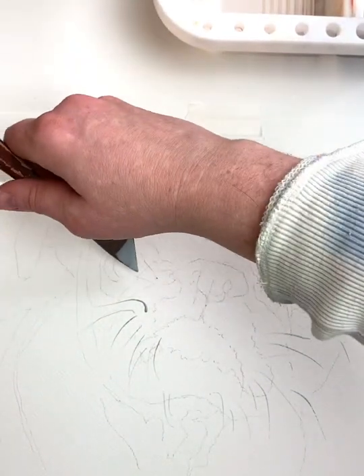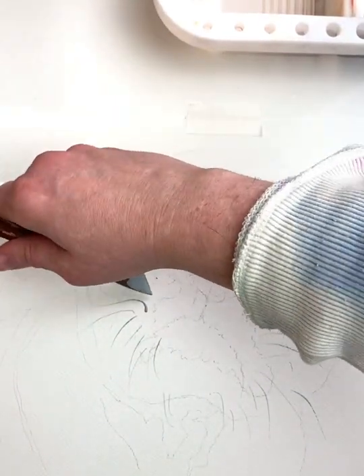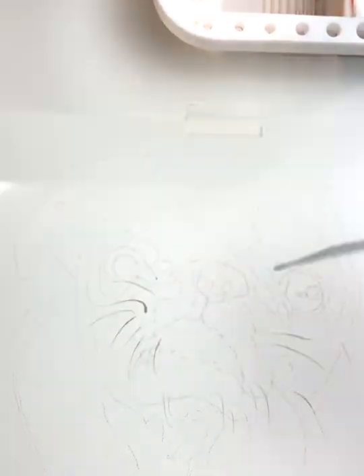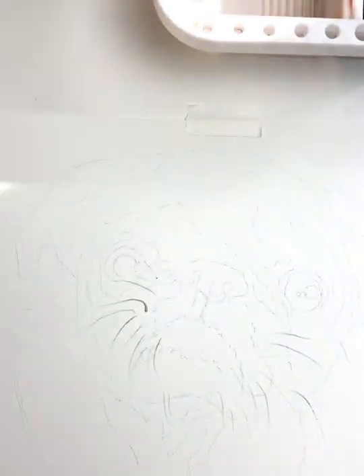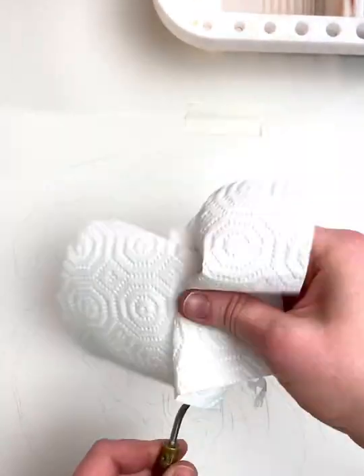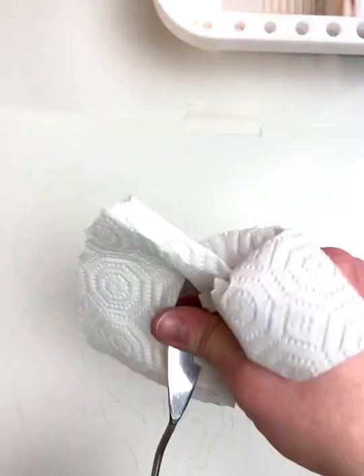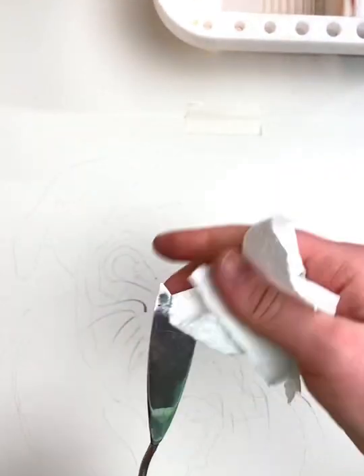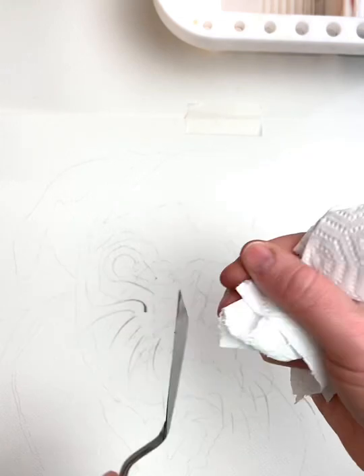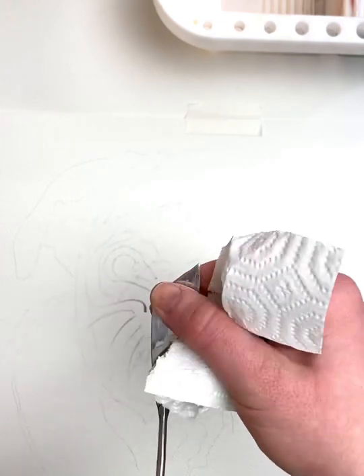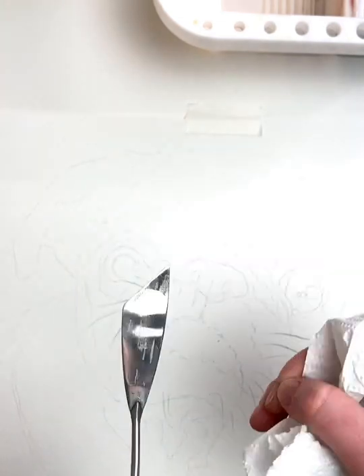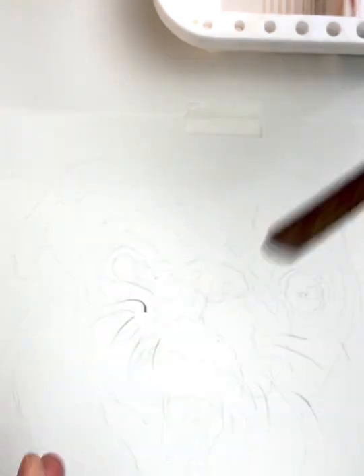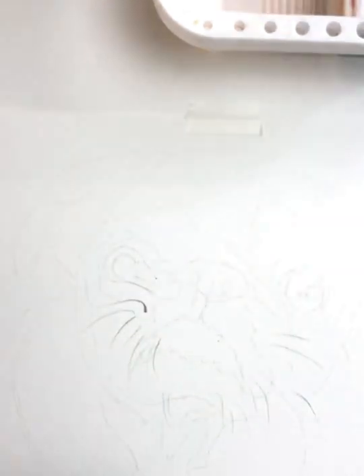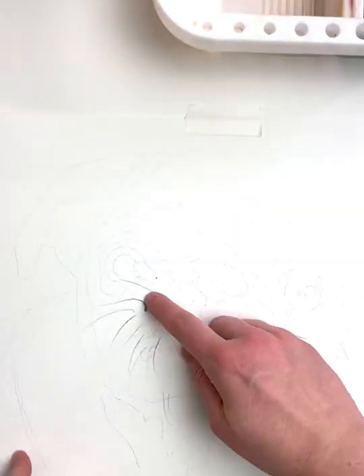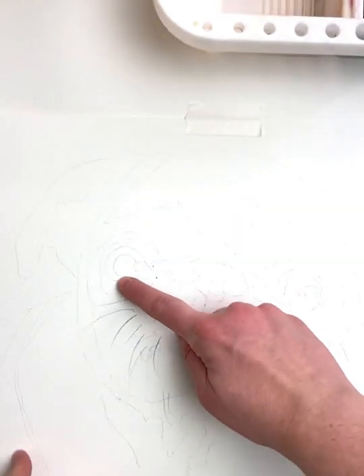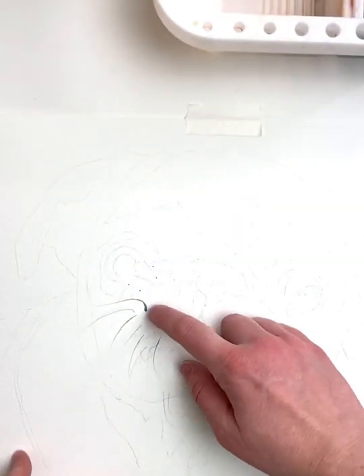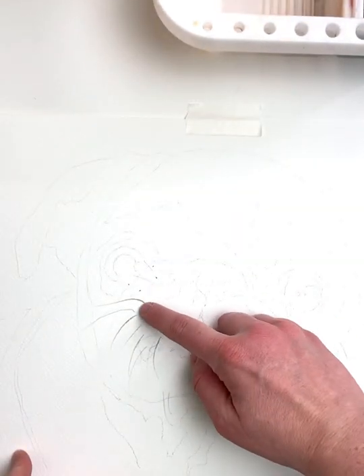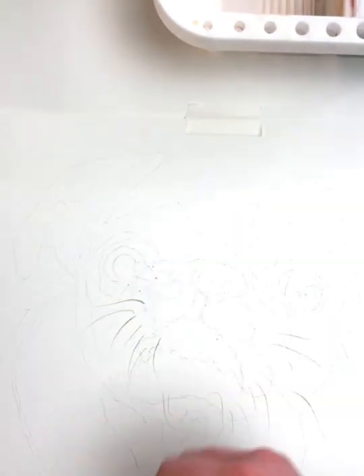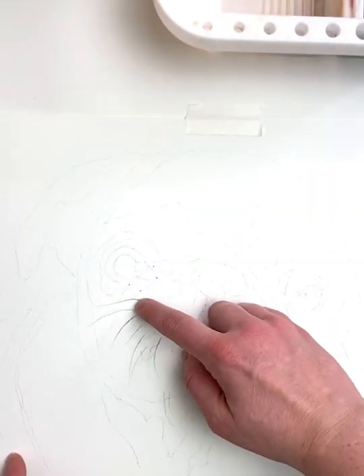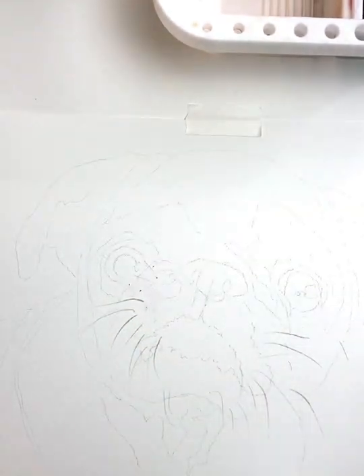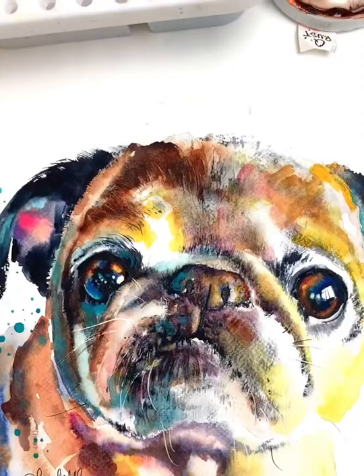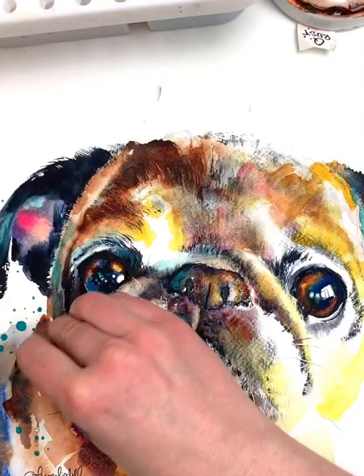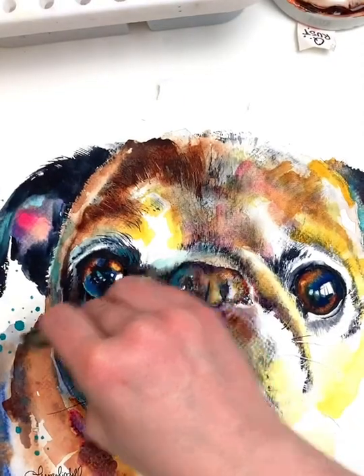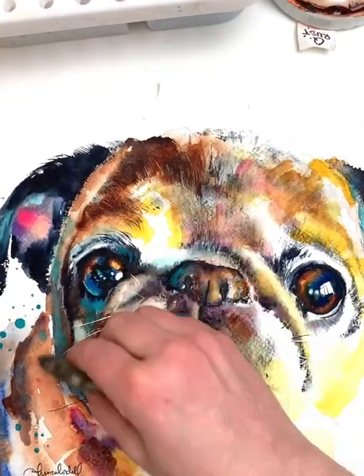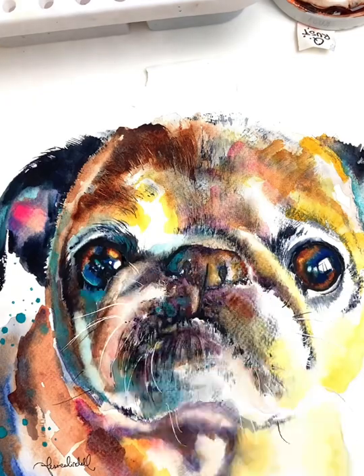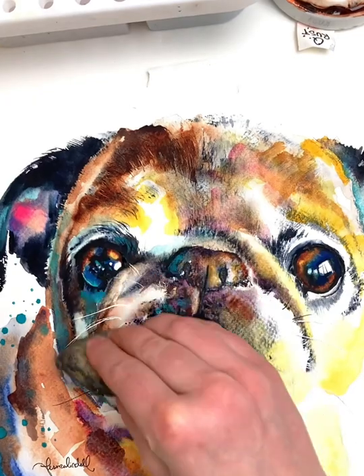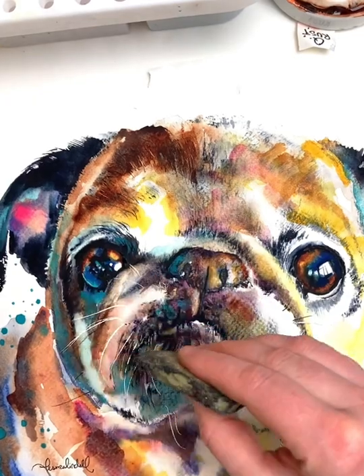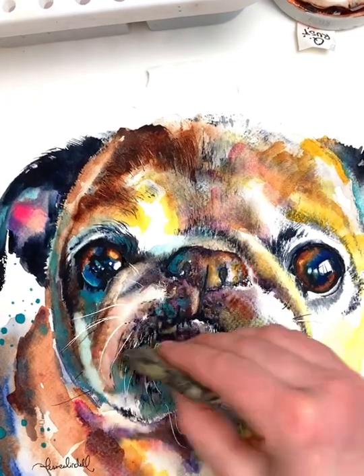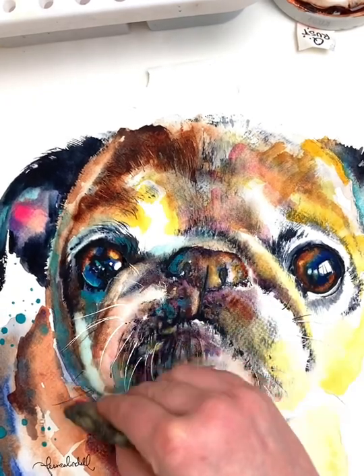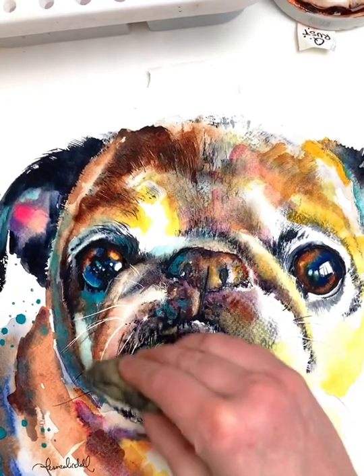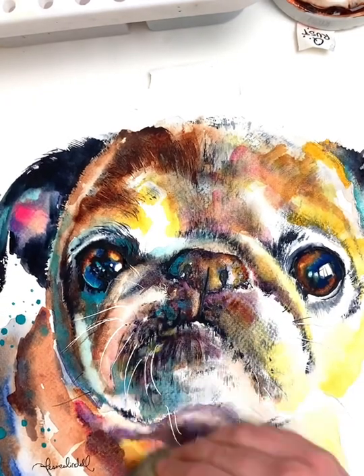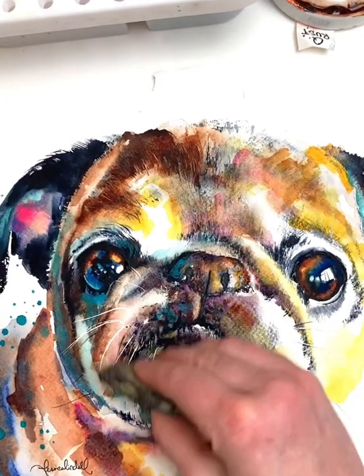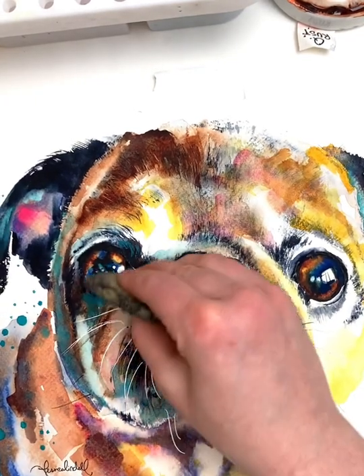Once the masking fluid is dry, you should be able to easily remove it from your palette knife. You can use your finger to remove any areas of masking fluid that you actually don't want to be masked out on your painting.